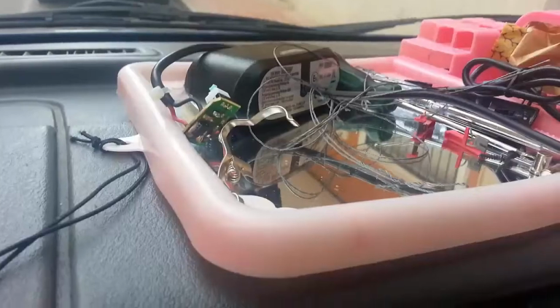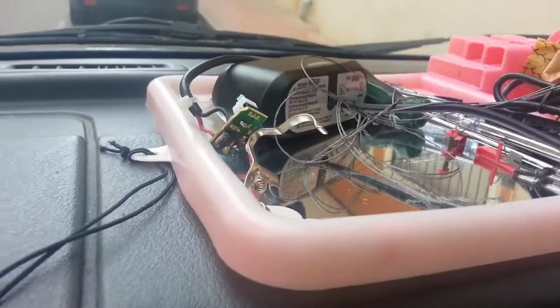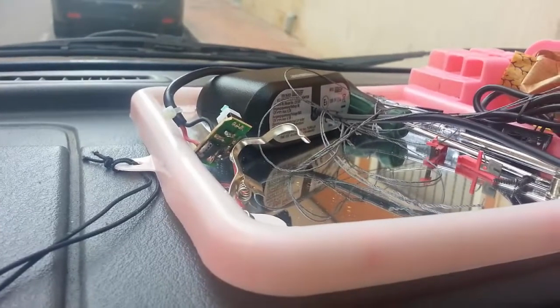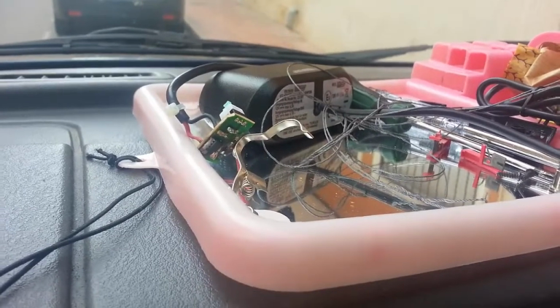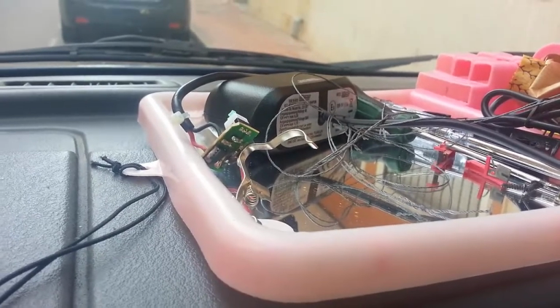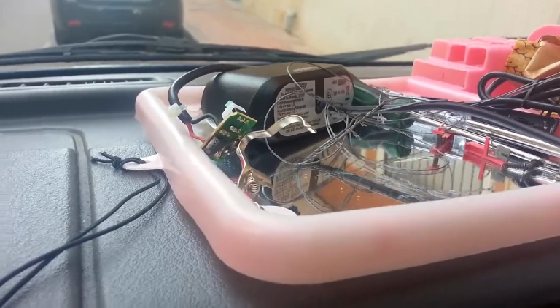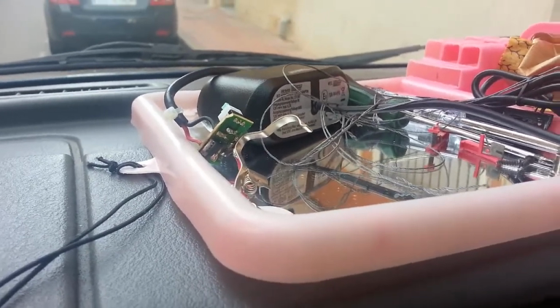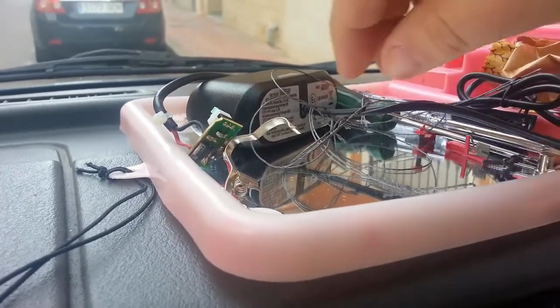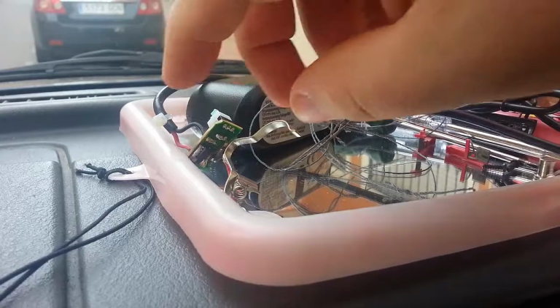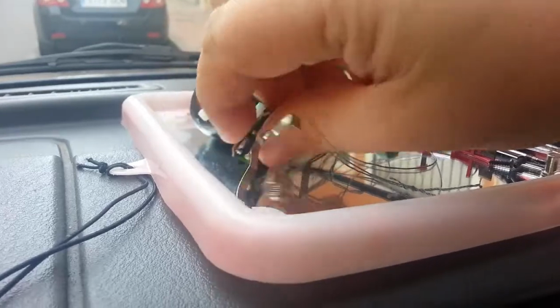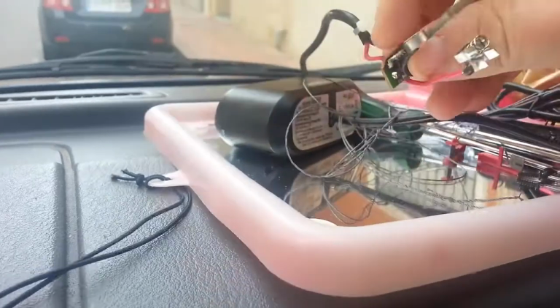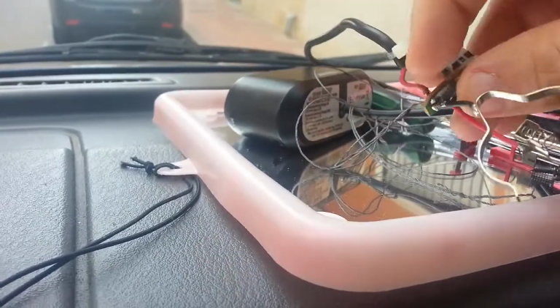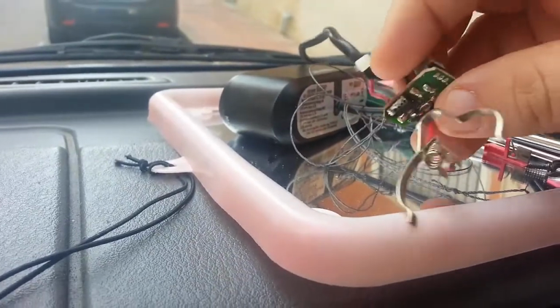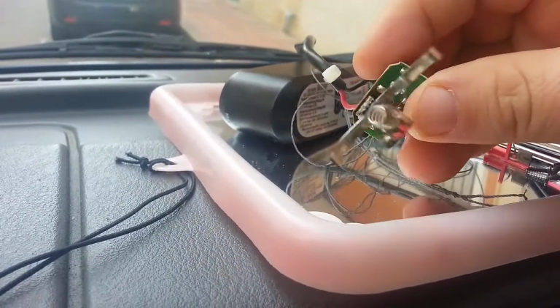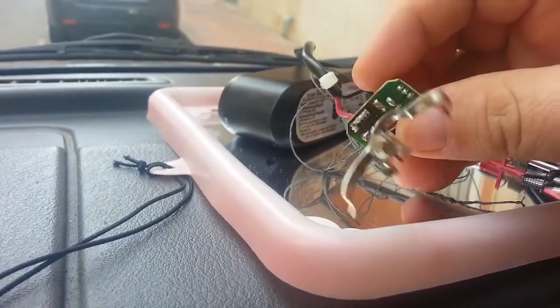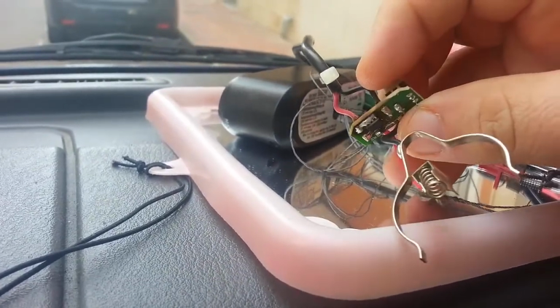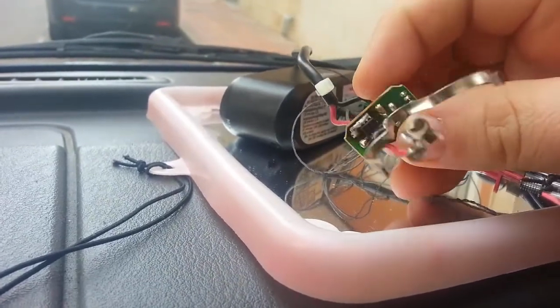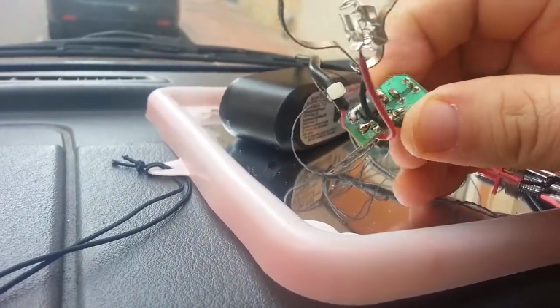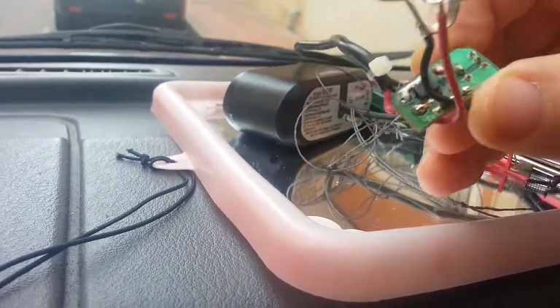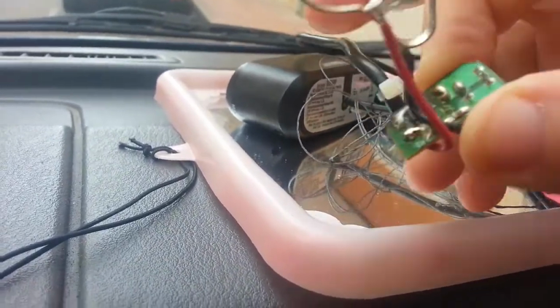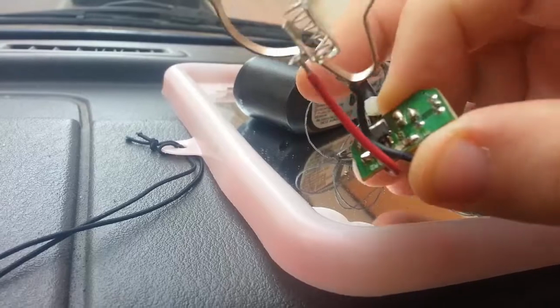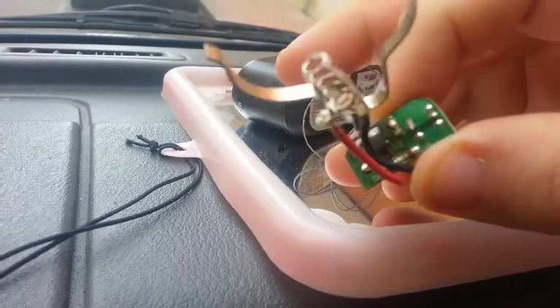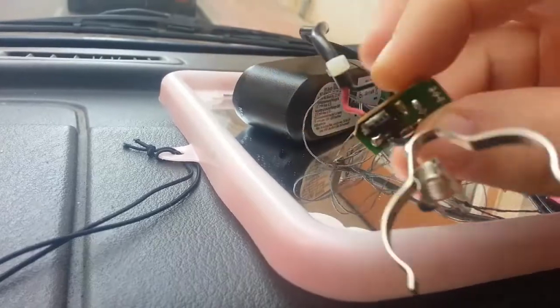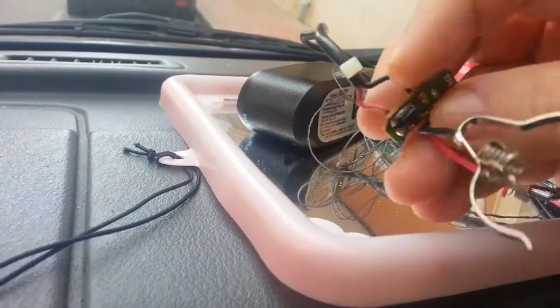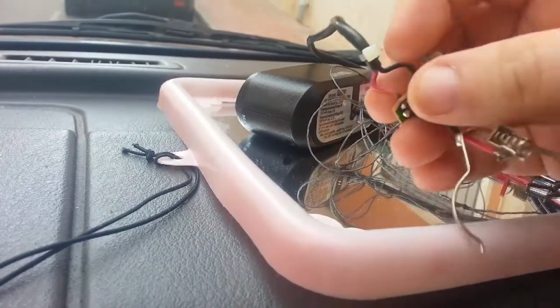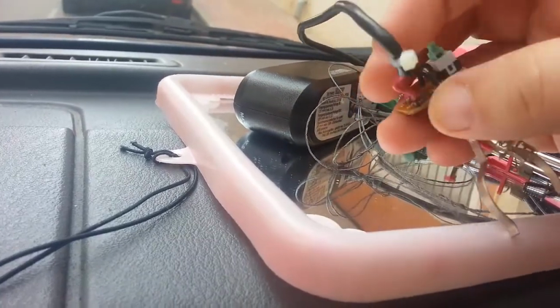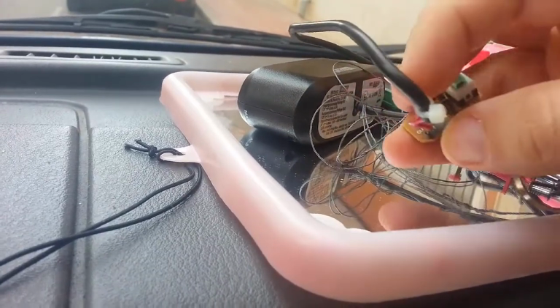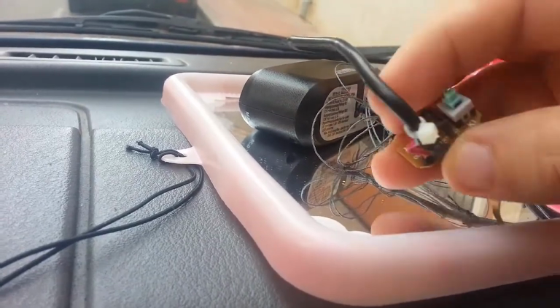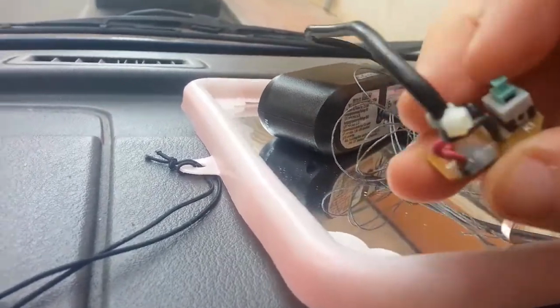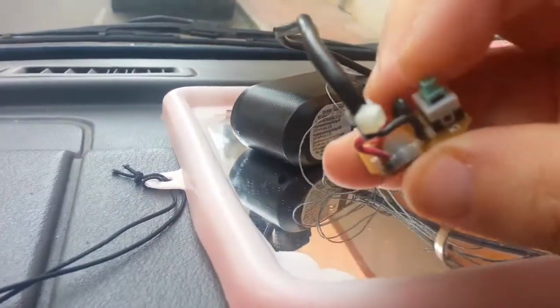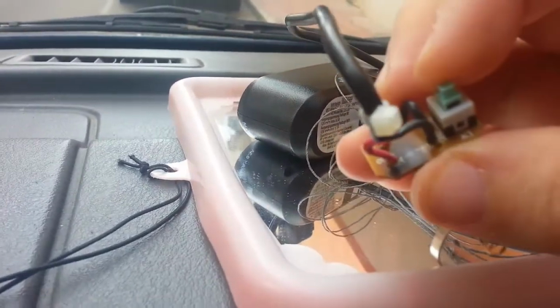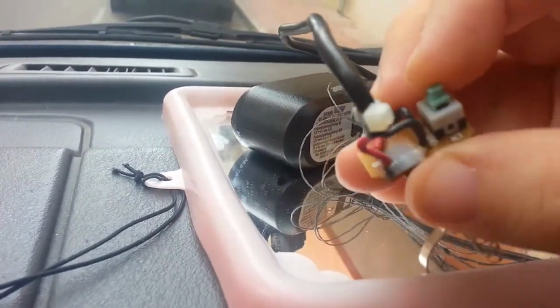I just want to talk about some substandard electrics. My cigarette lighter started smoking yesterday and it was this. As you can see, the board's burned out.